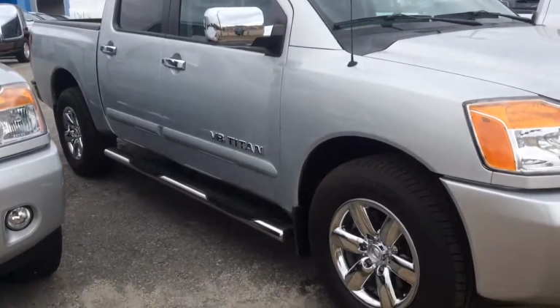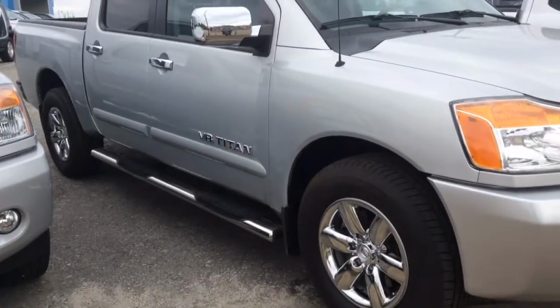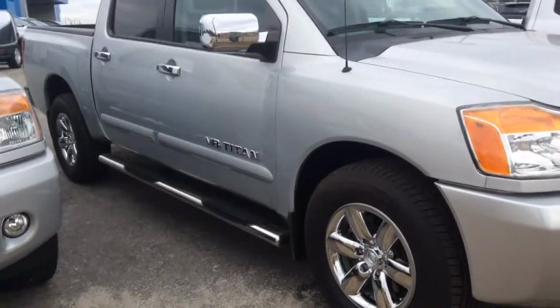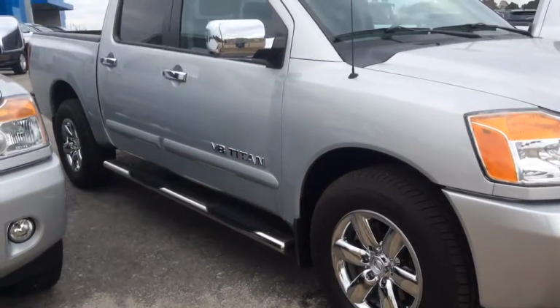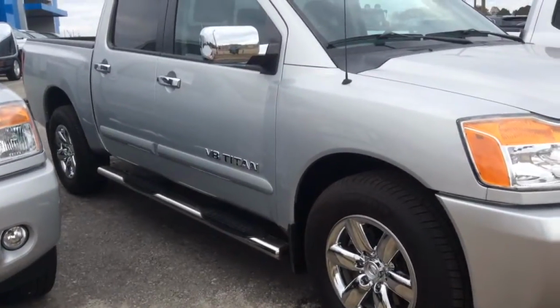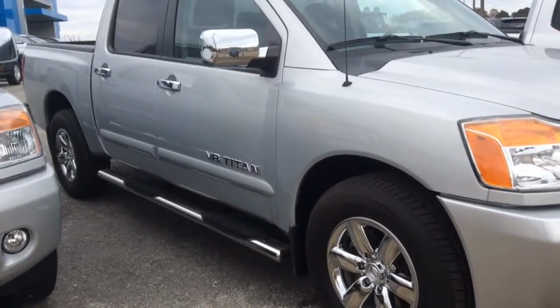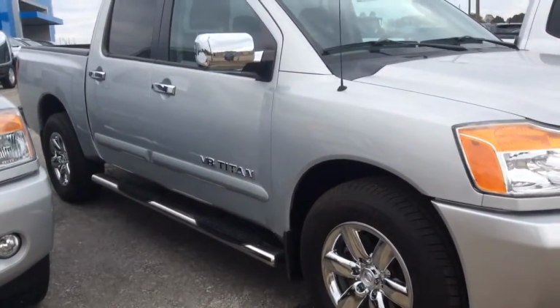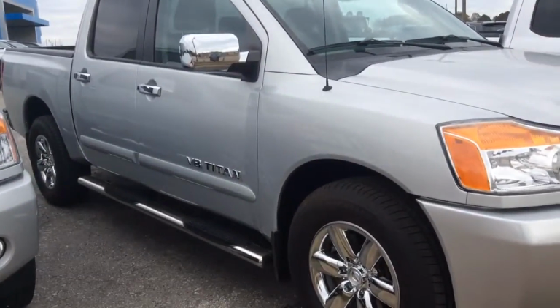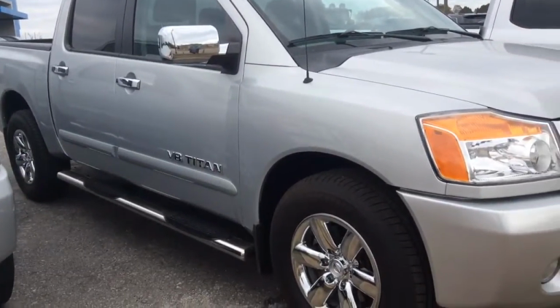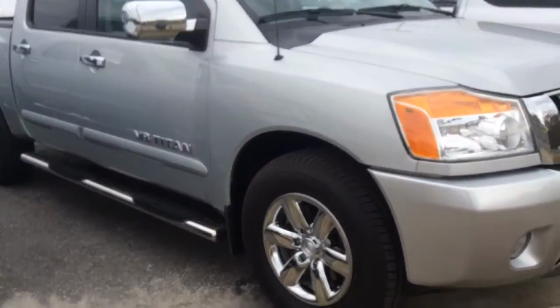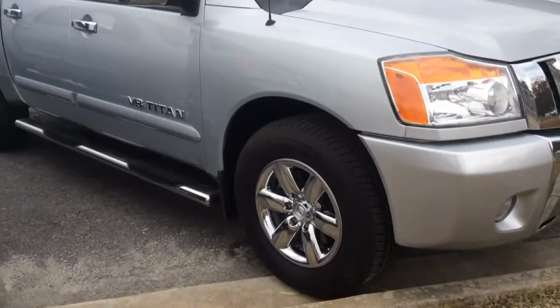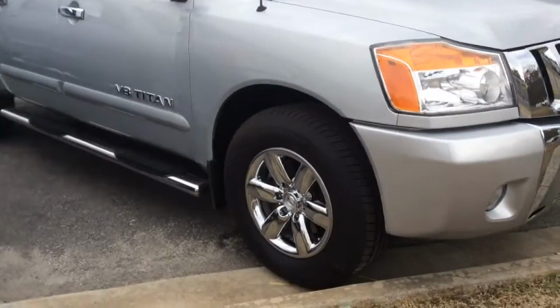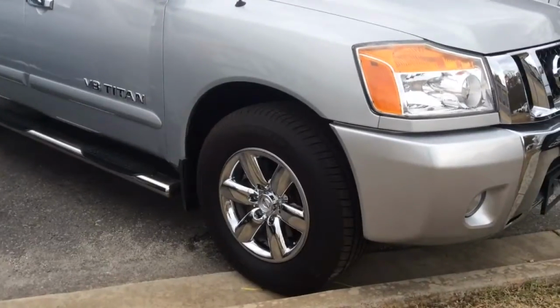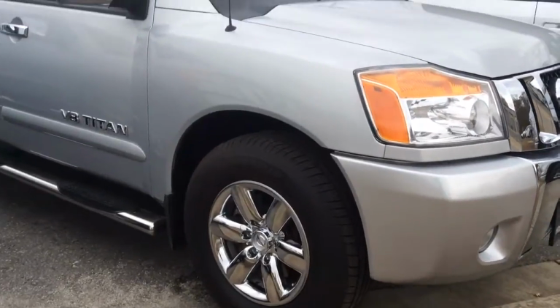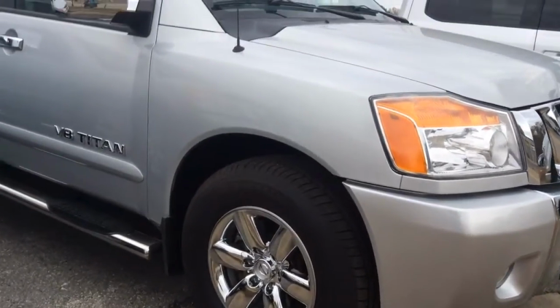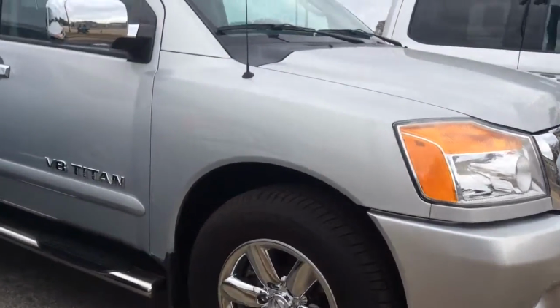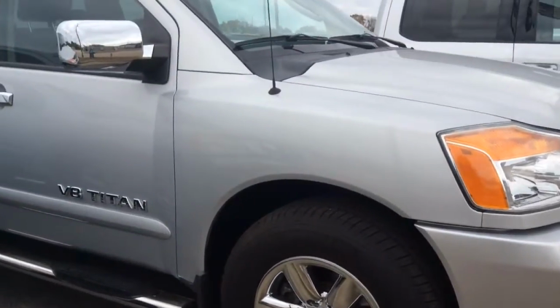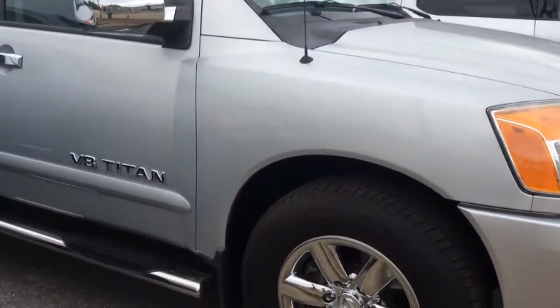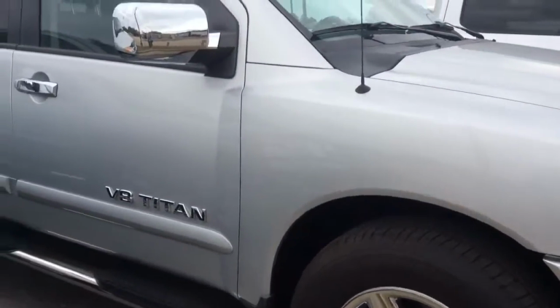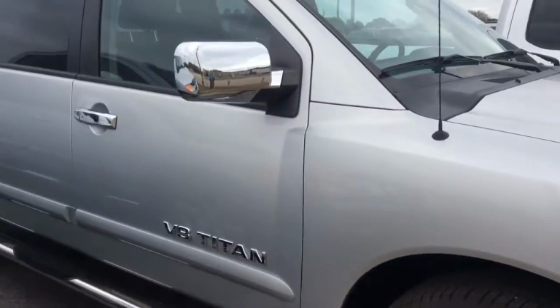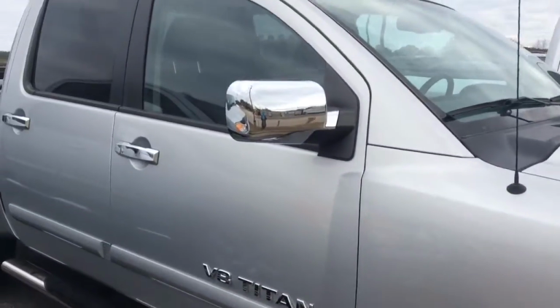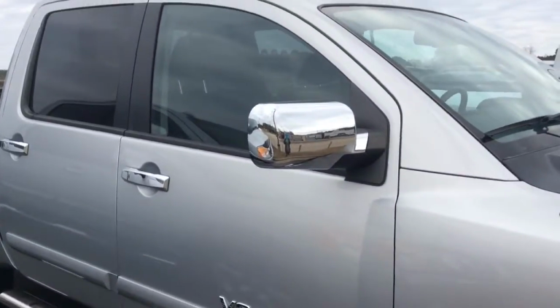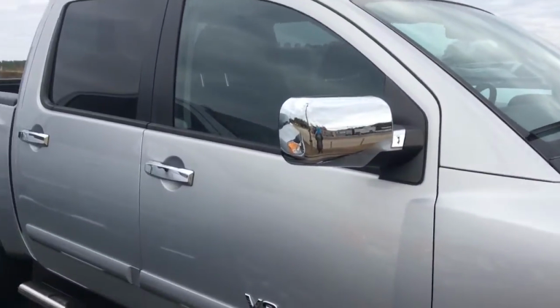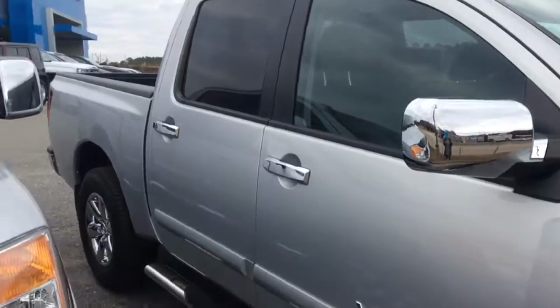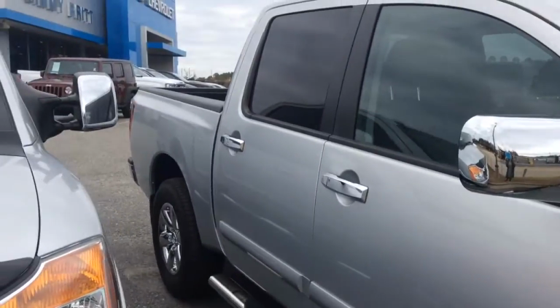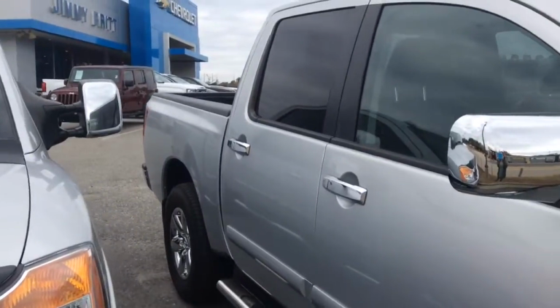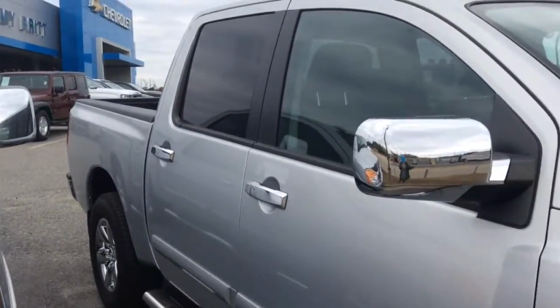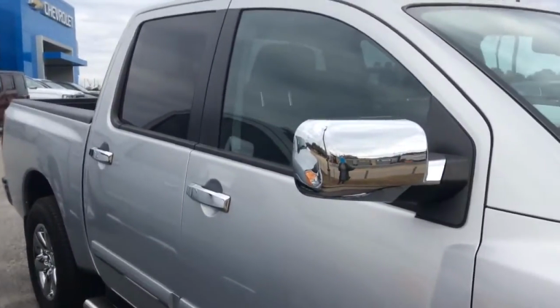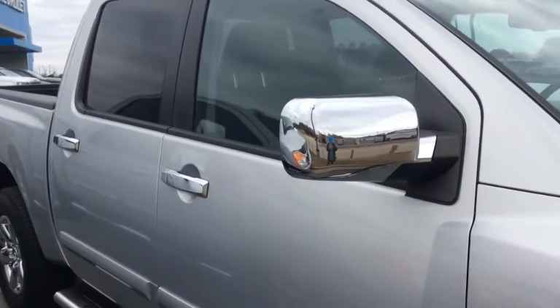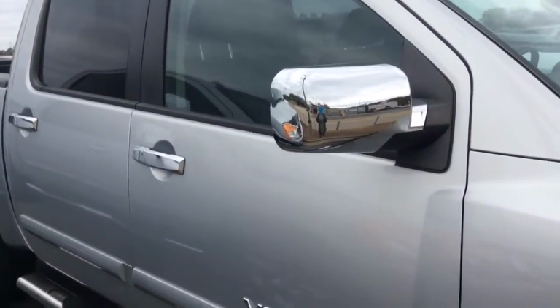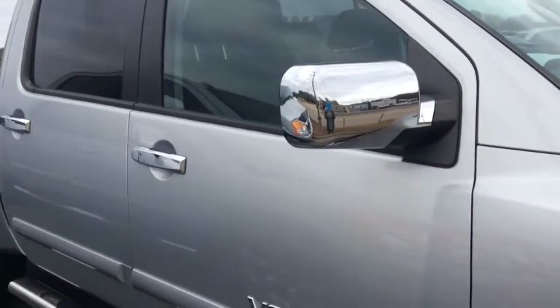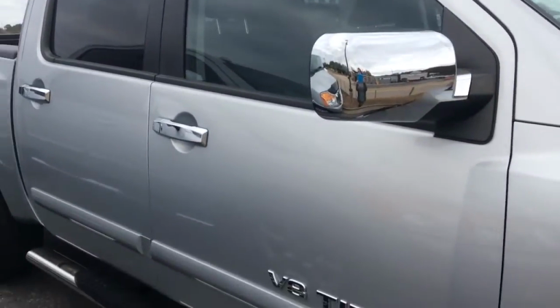It does have the side steps for you. It is a crew cab. It does have the chrome accents on the body, door handles, and the side view mirrors.